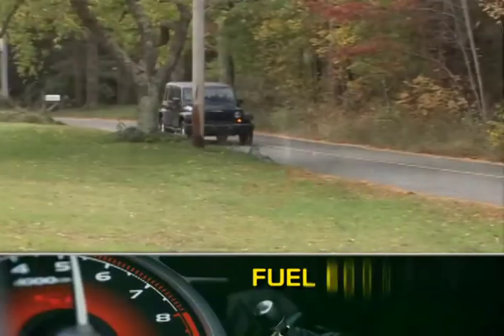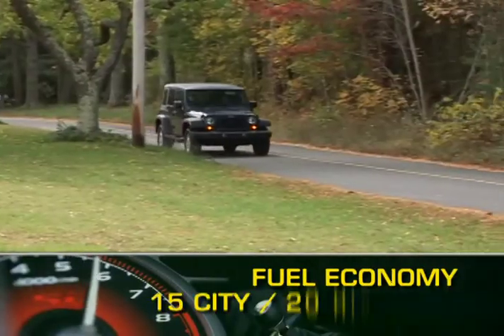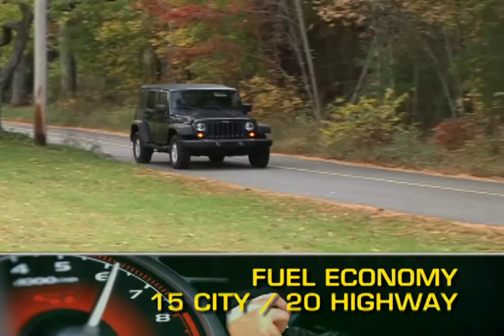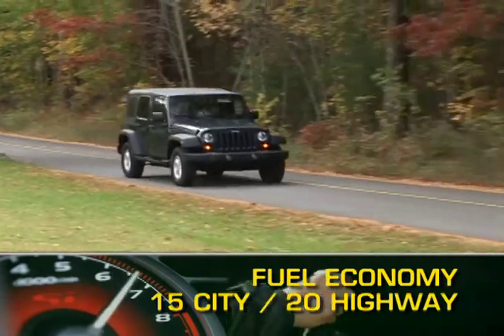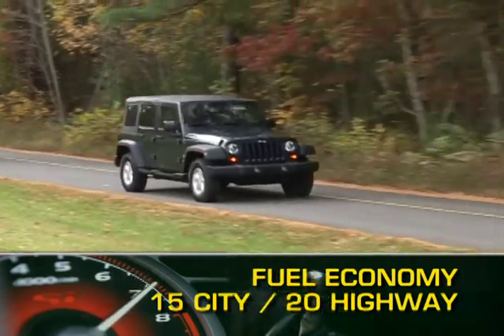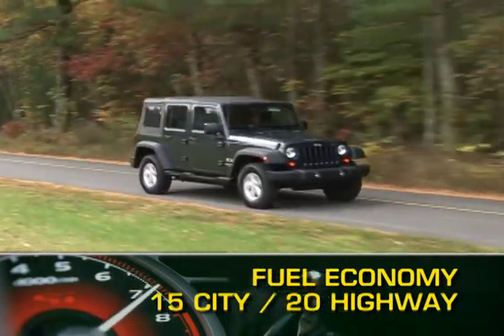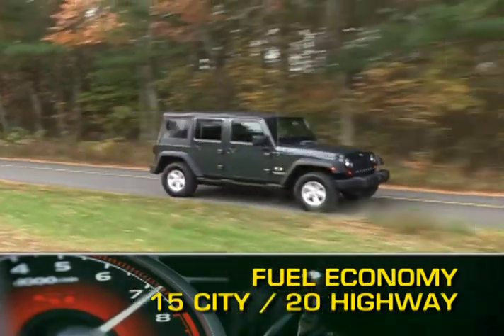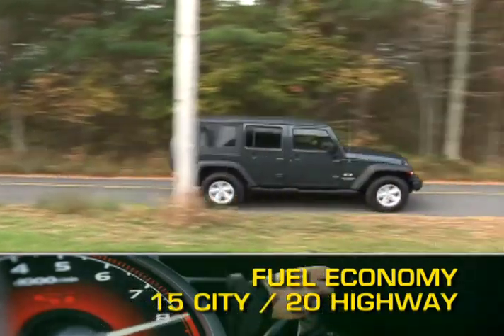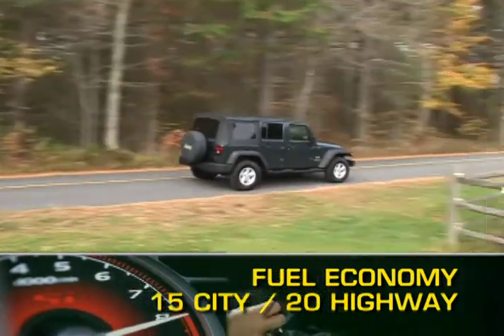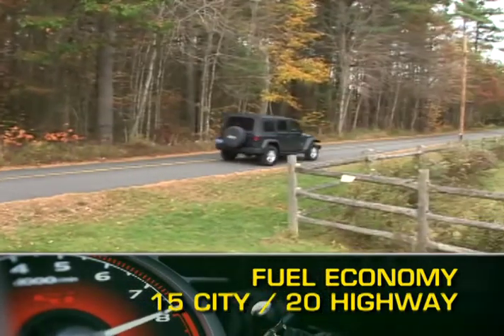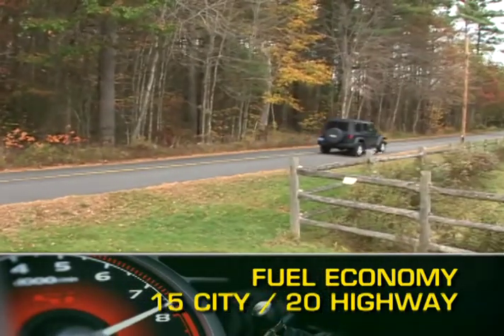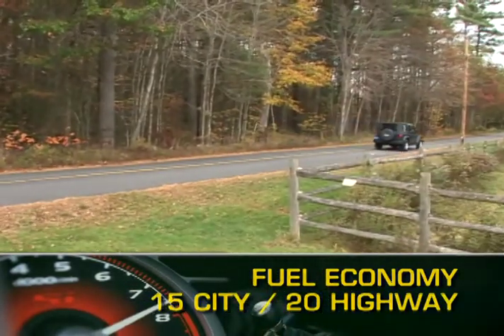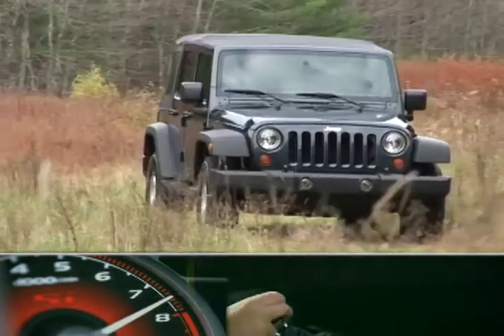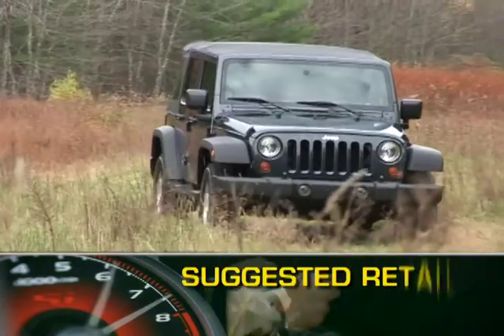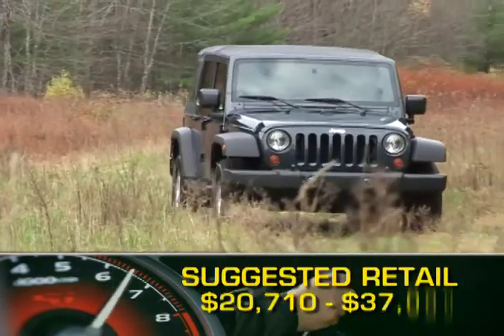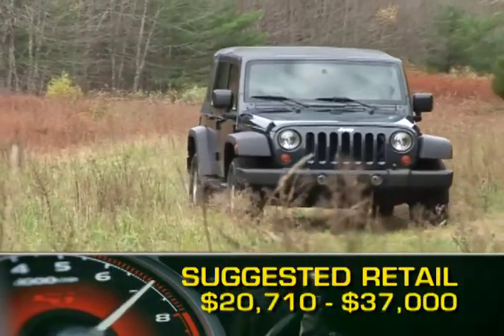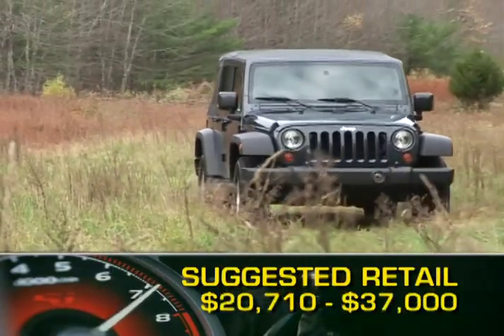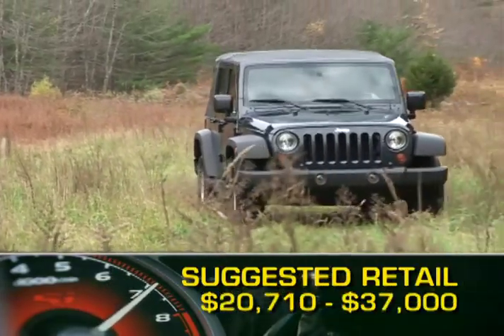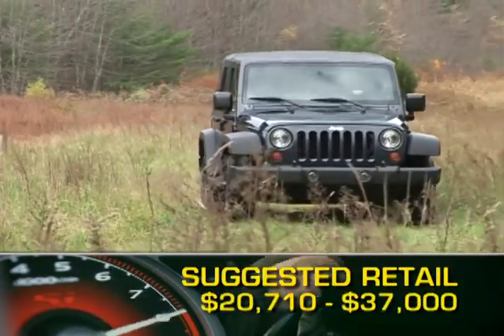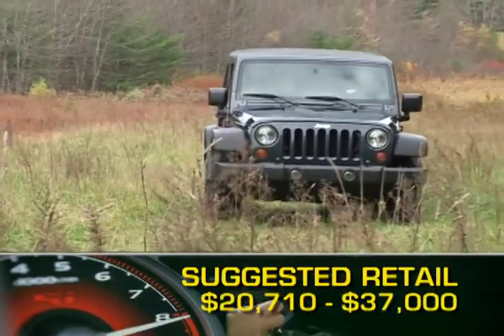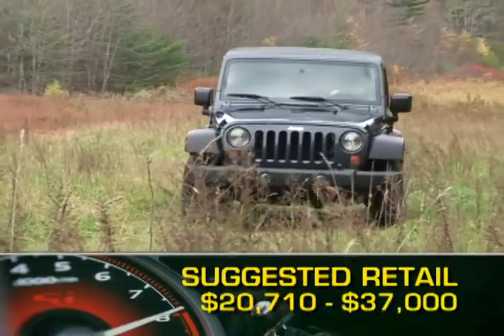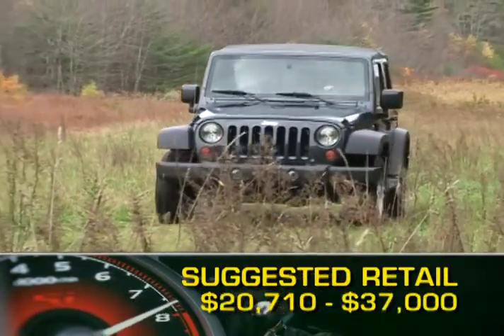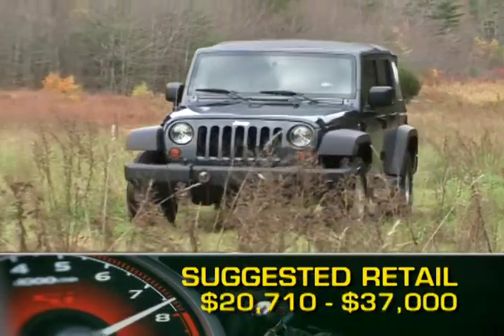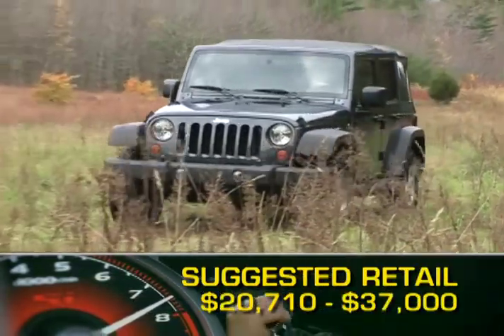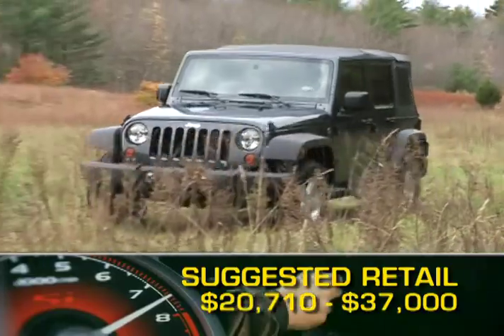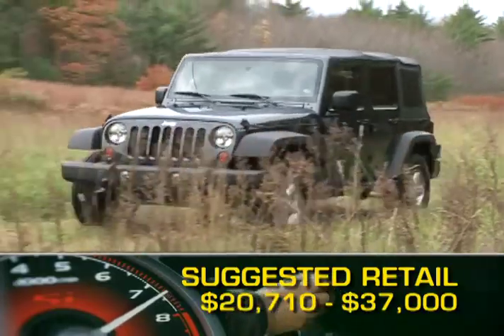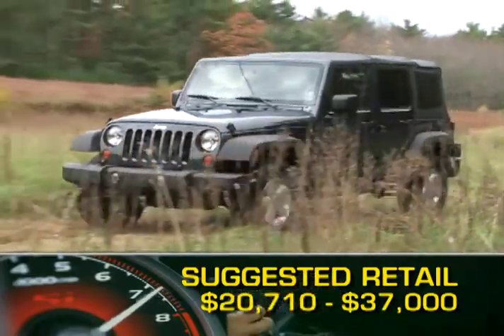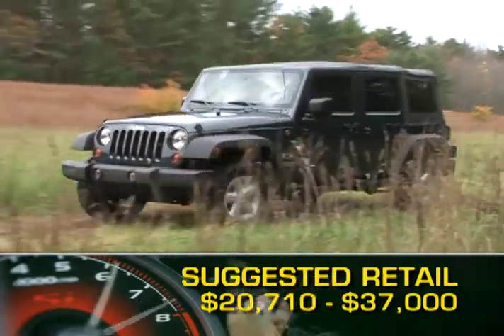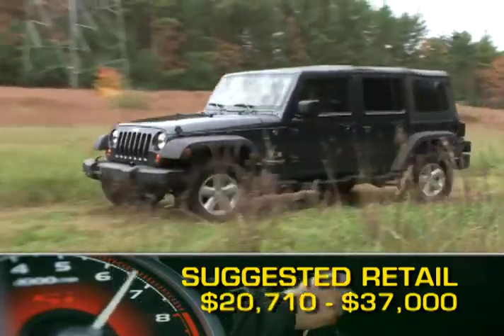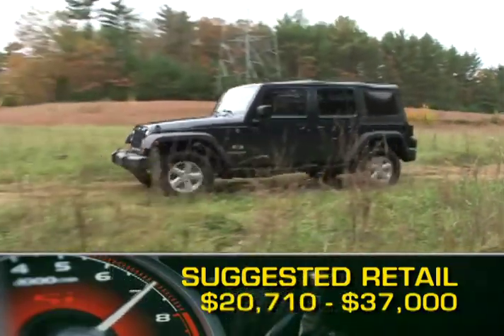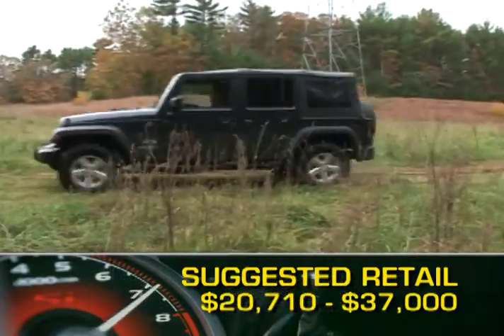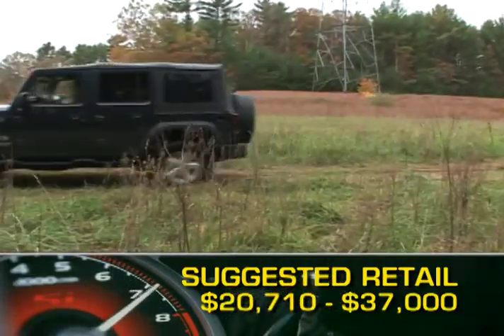Fuel economy for the Wrangler ranges from 15 miles per gallon city up to 20 miles per gallon highway. Base MSRP for the 2009 Jeep Wrangler is $20,710, and a fully loaded Unlimited Rubicon will top out at around $37,000.